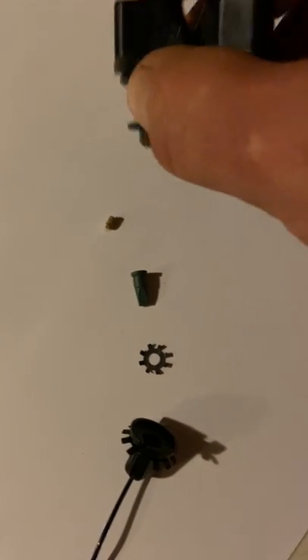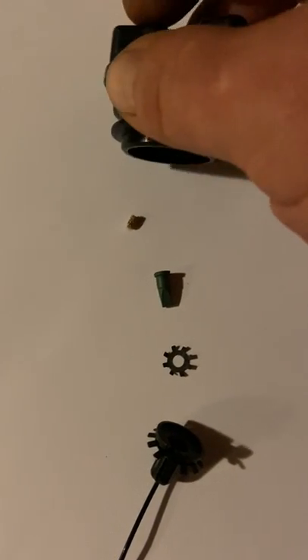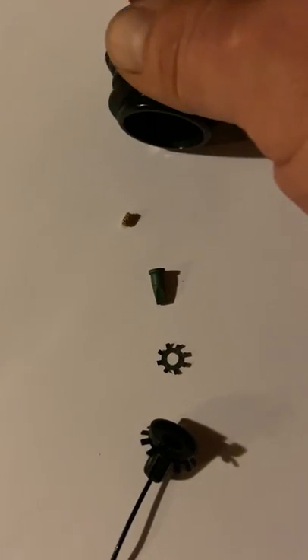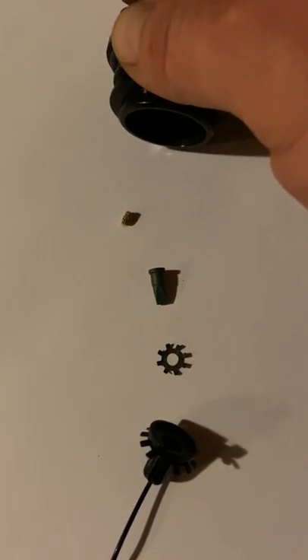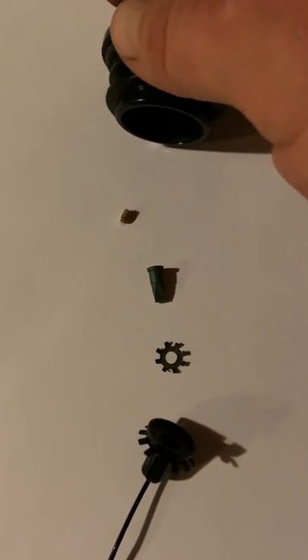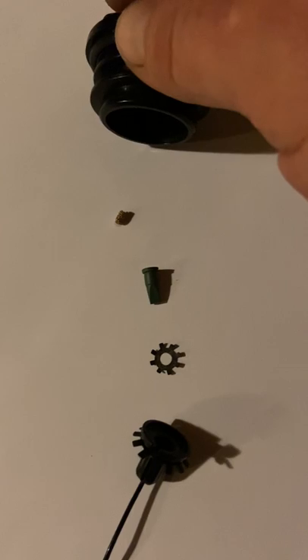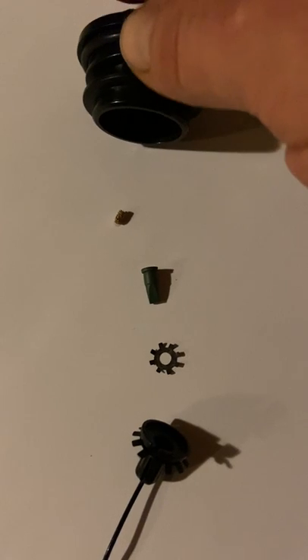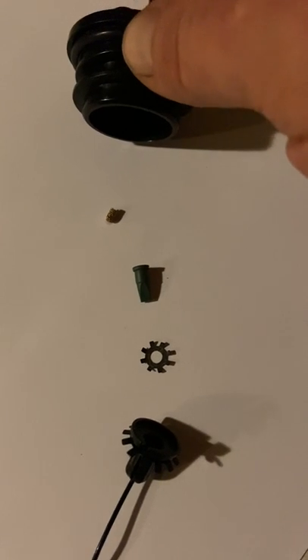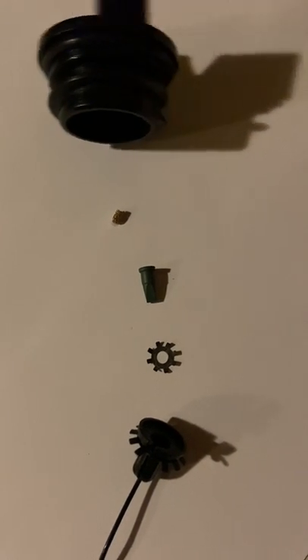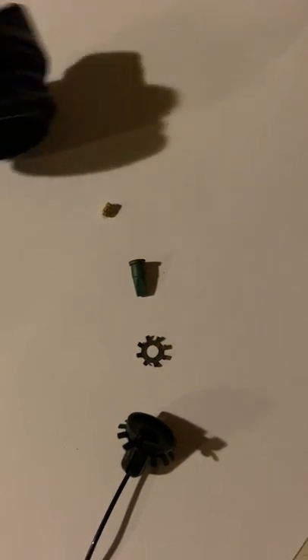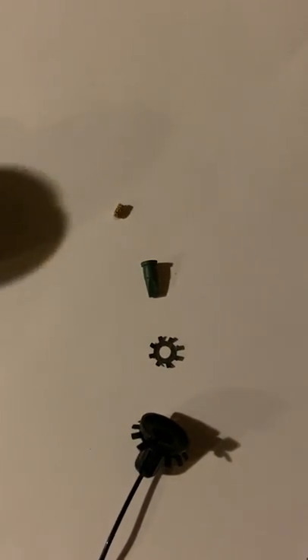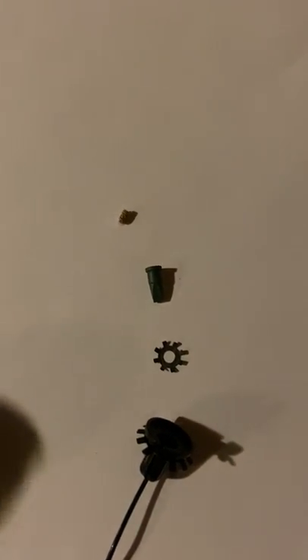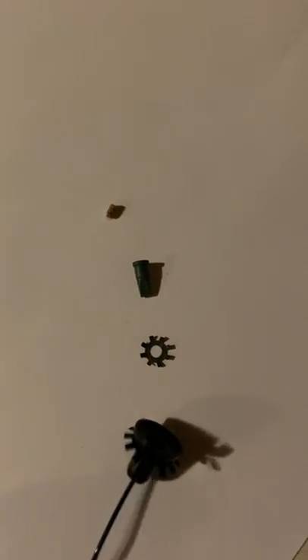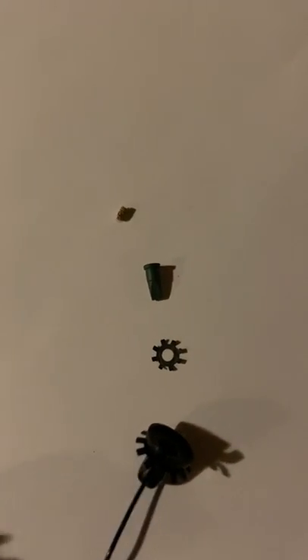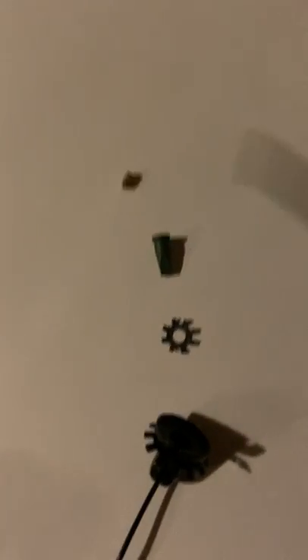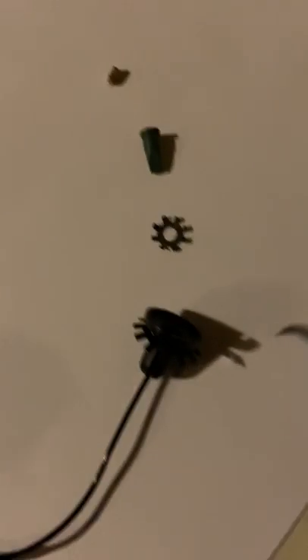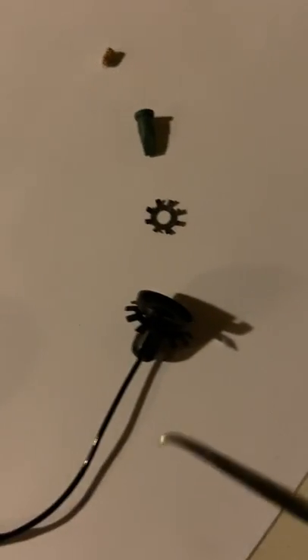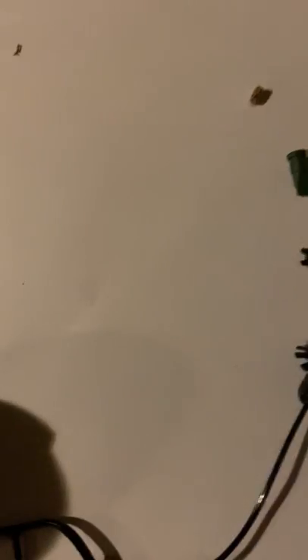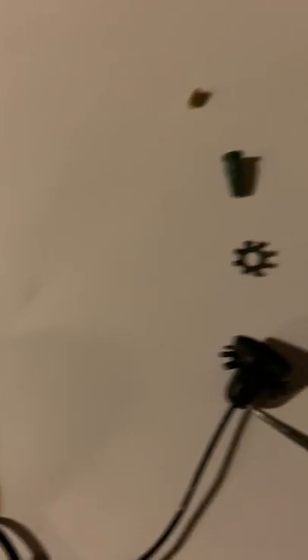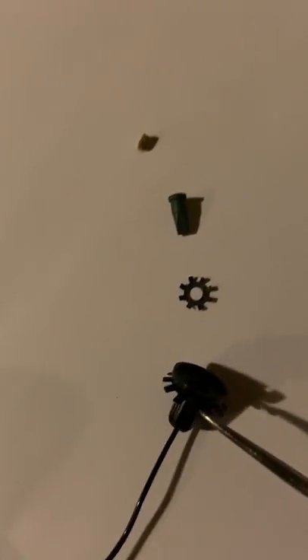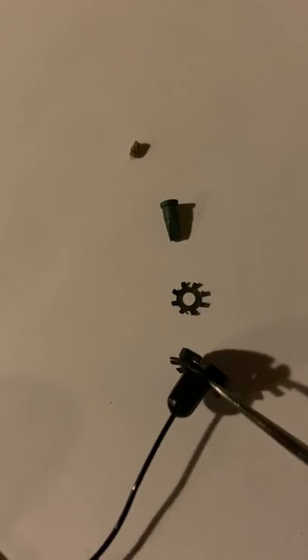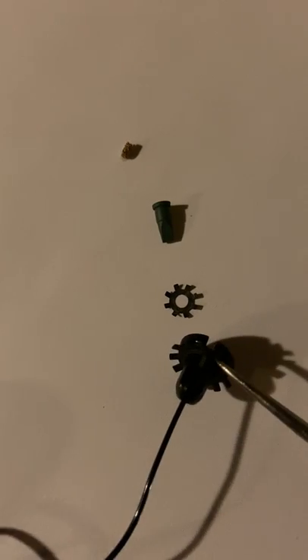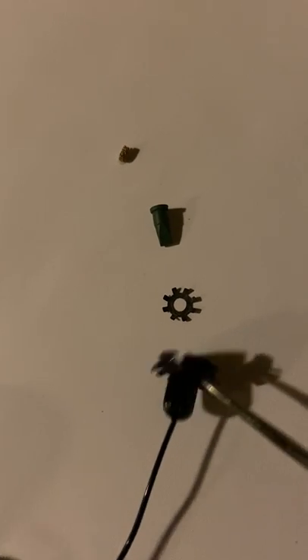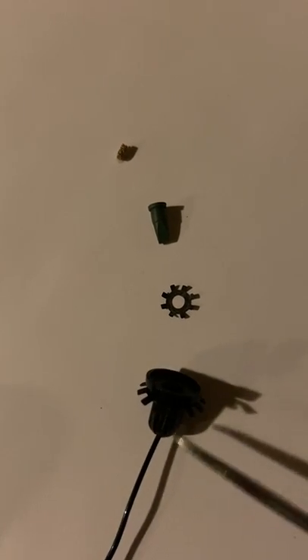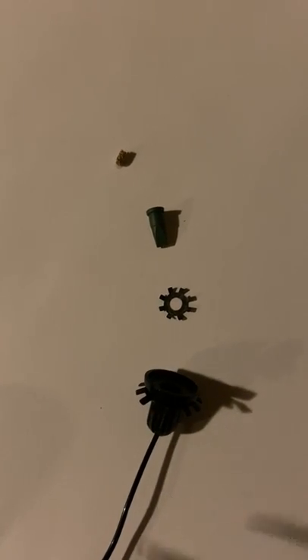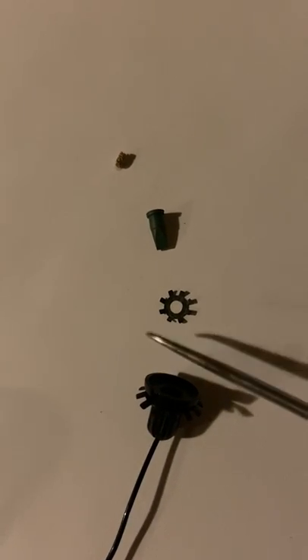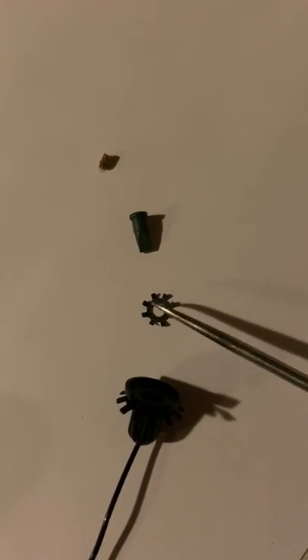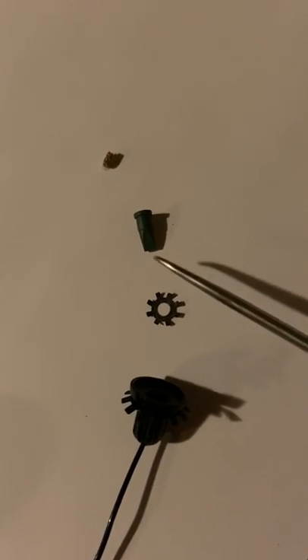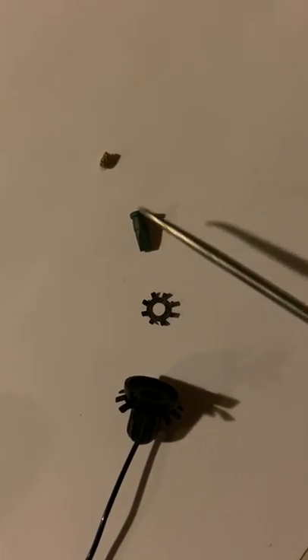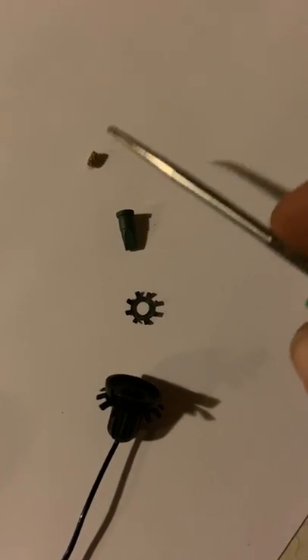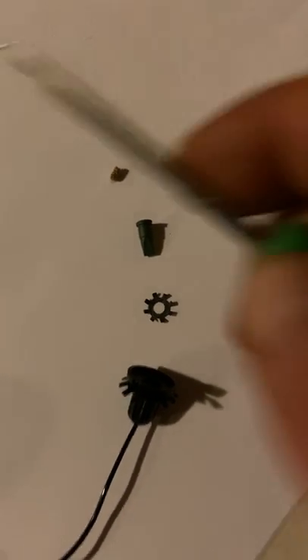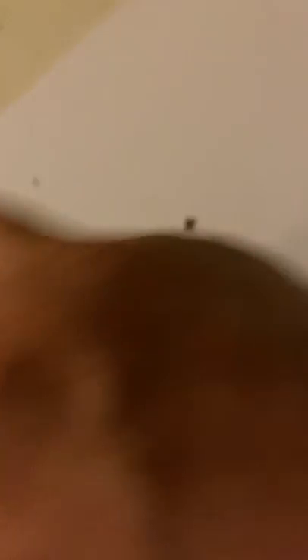That's when I started removing it. The first thing I removed was the cap, and then you'll see these items in there in this order.